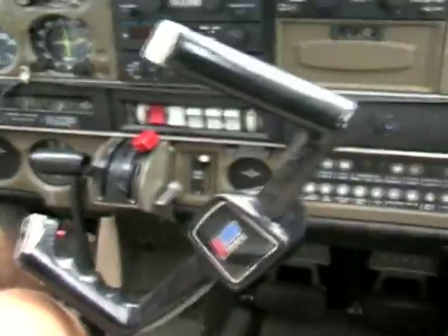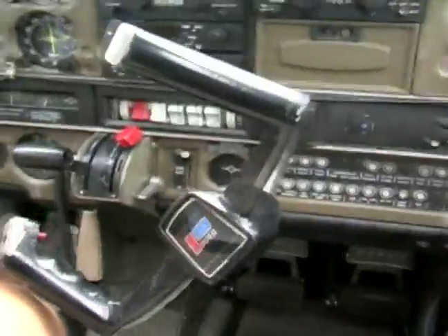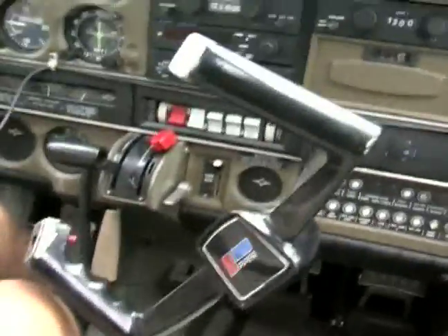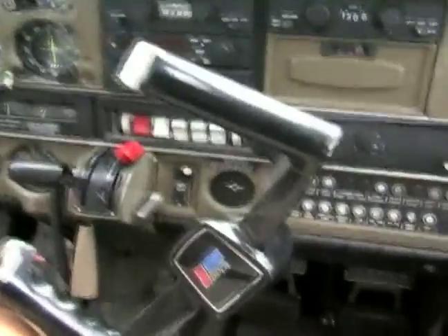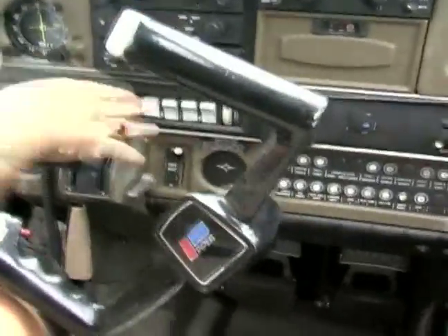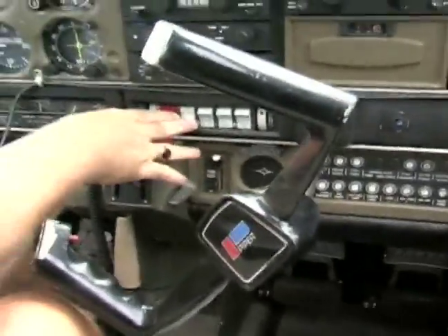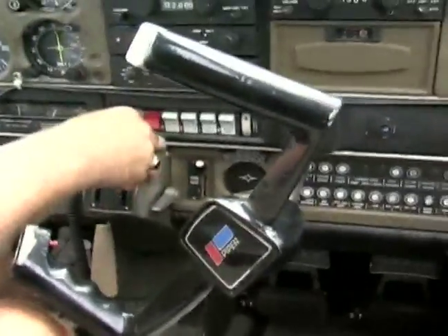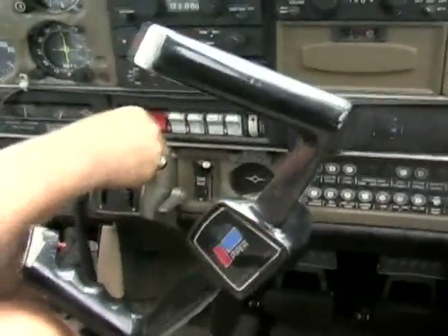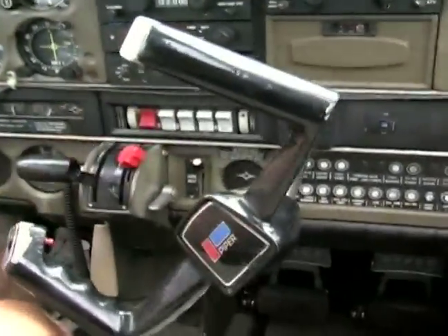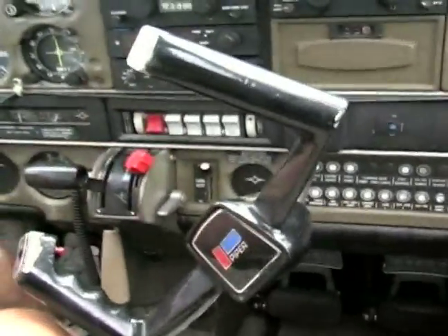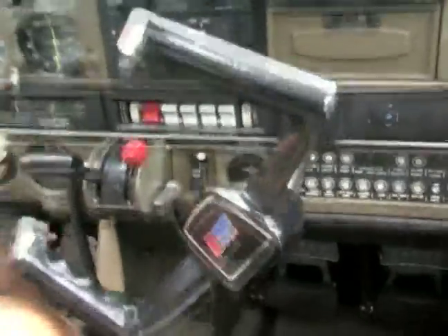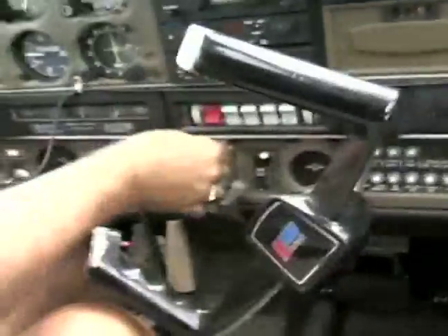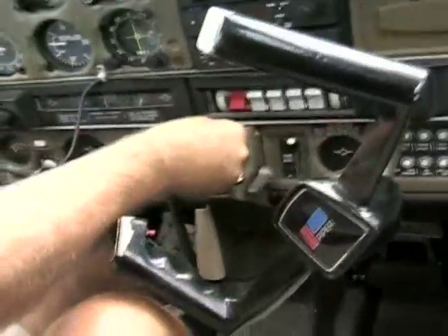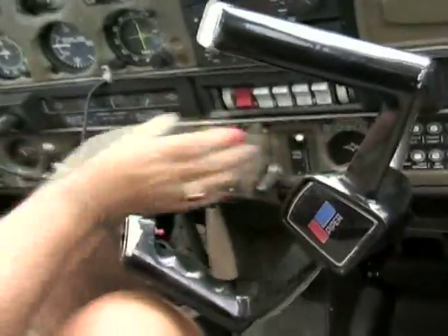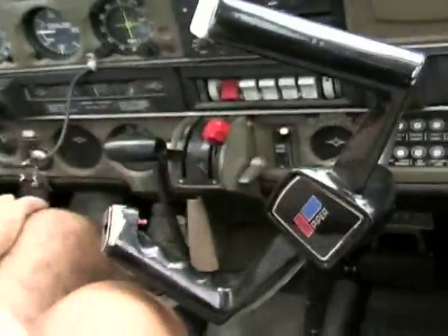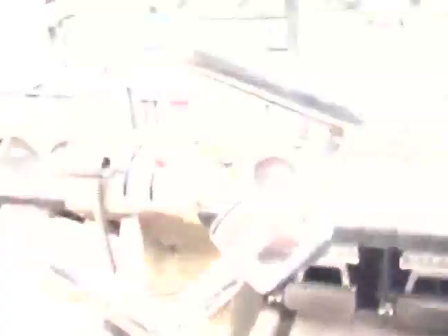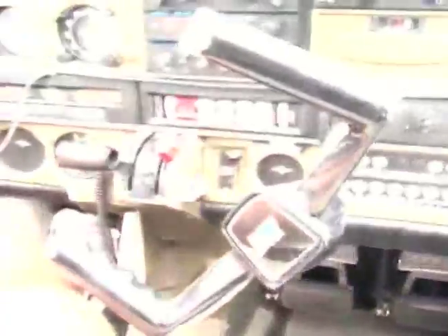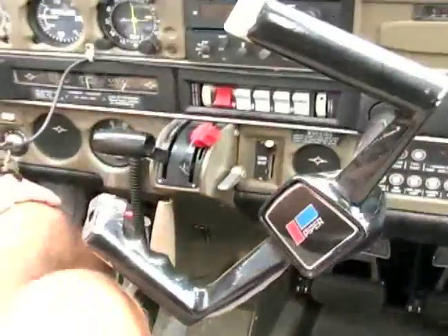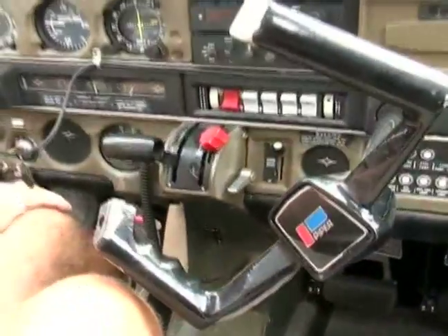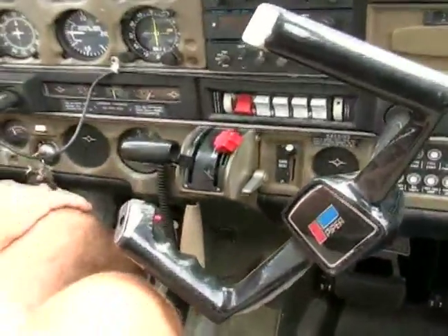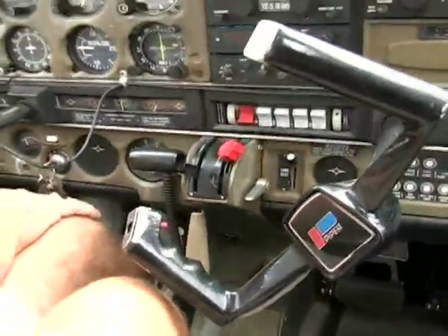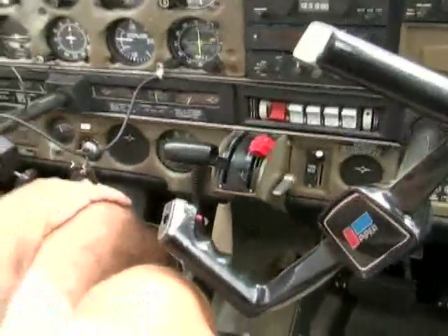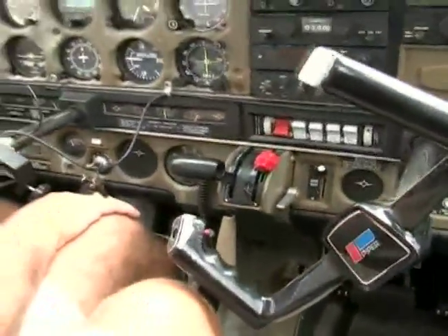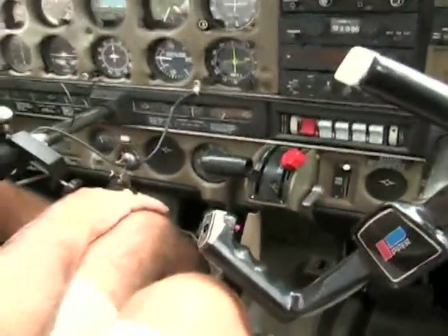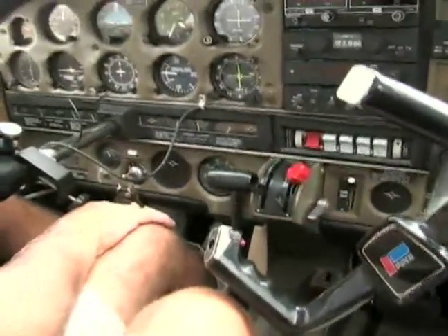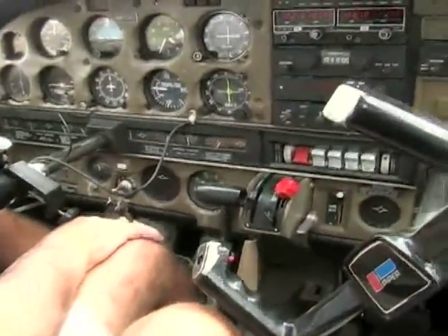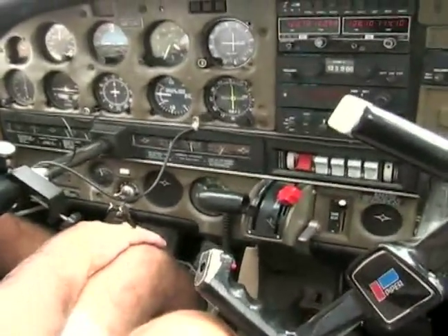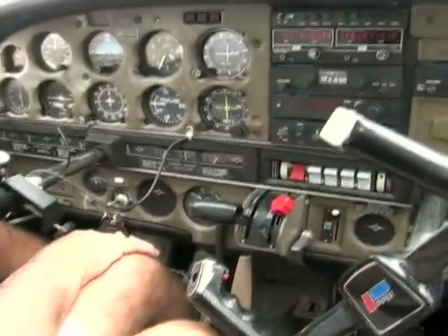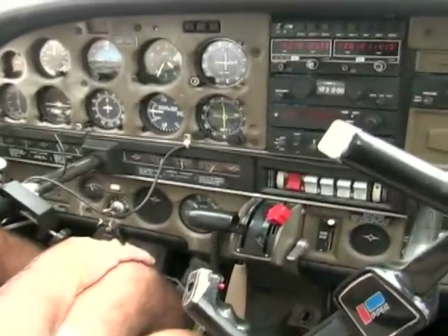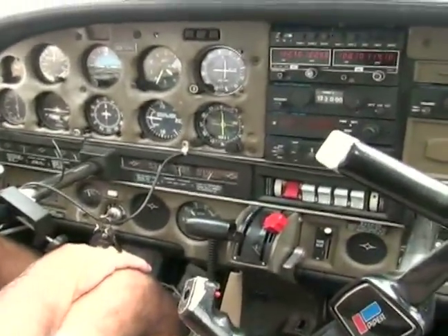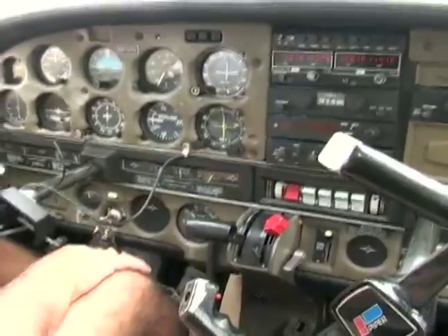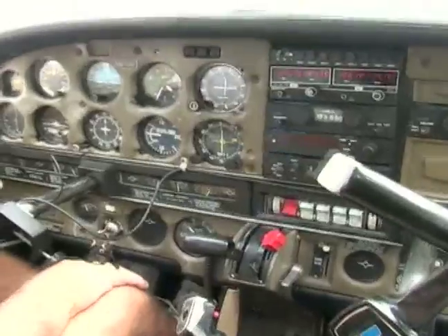There isn't a whole lot to do as we're taxiing down here. We do lean our mixture a little bit for the elevation that we're at. If we don't lean the mixture, we end up with plugs being fouled.